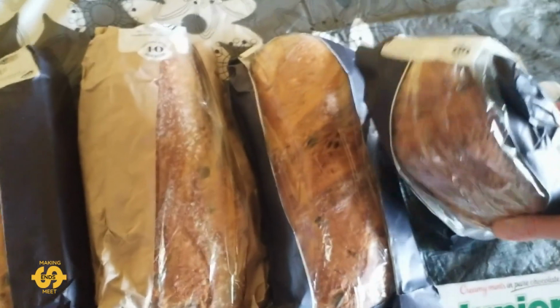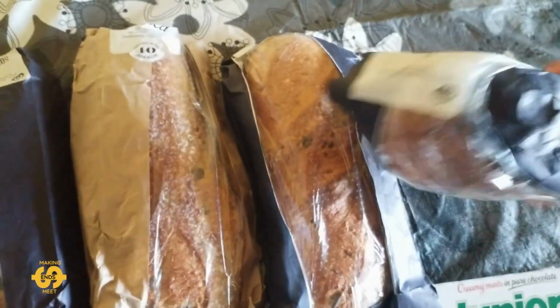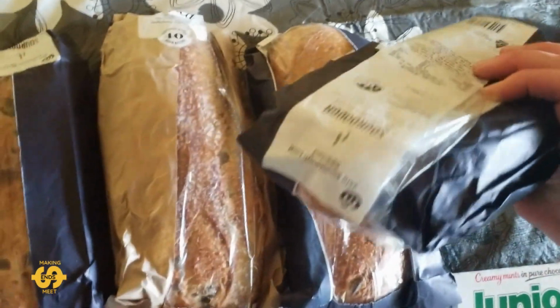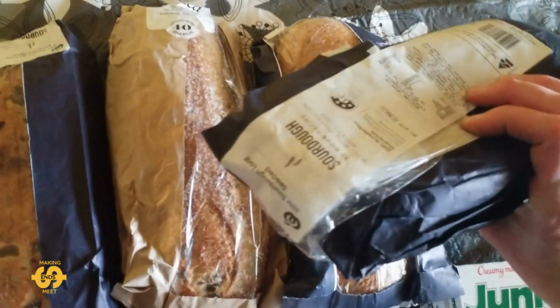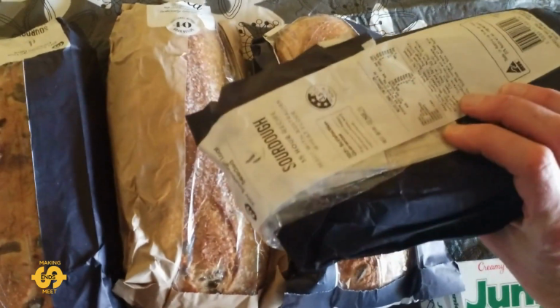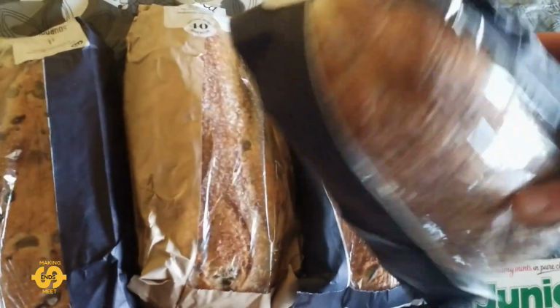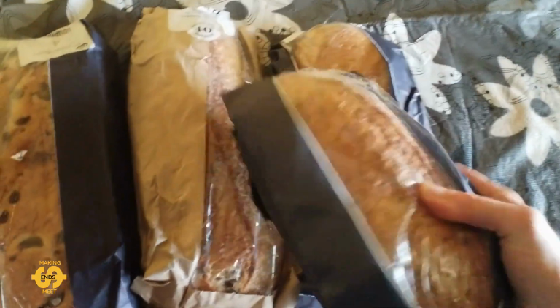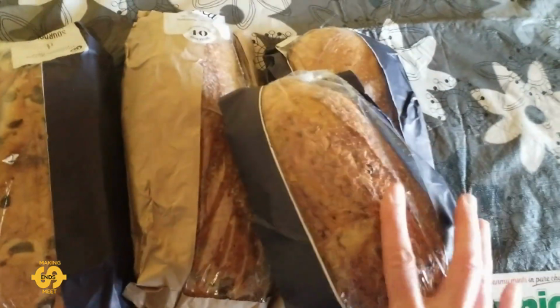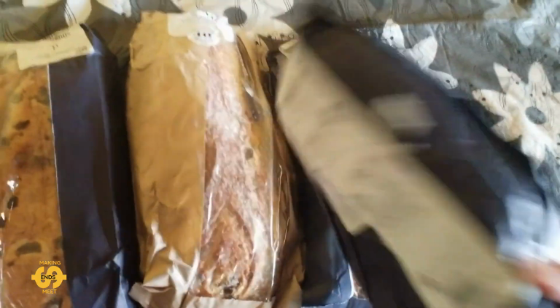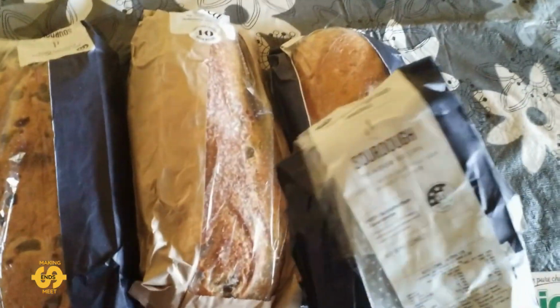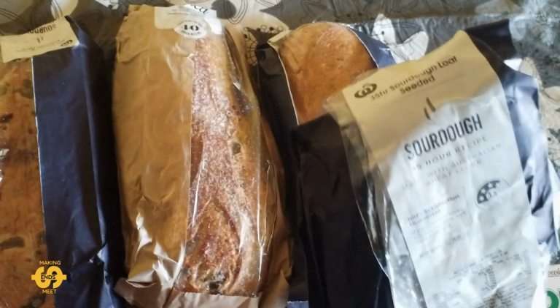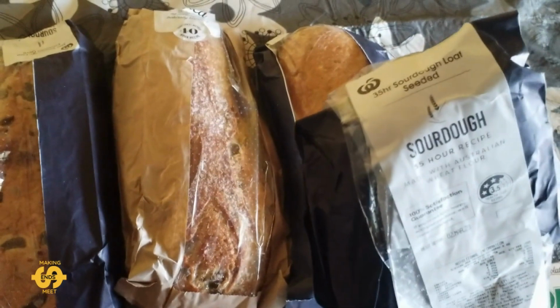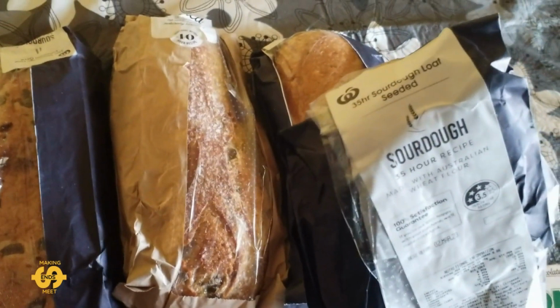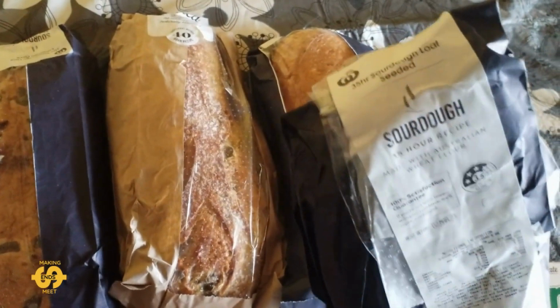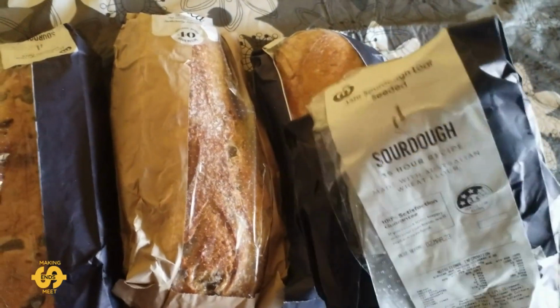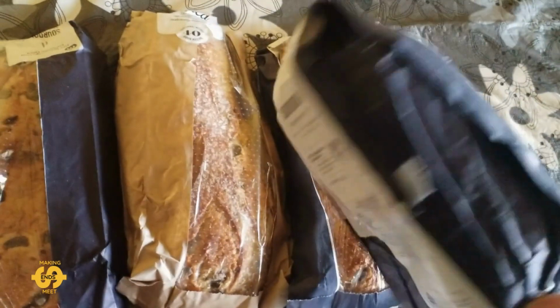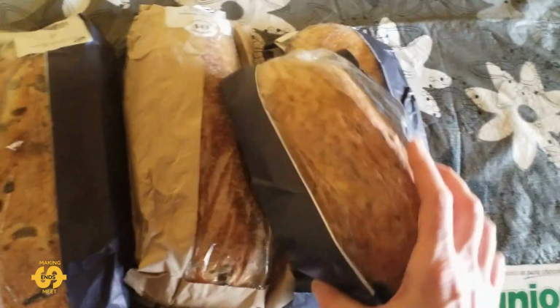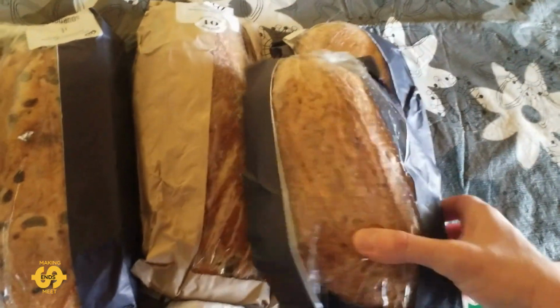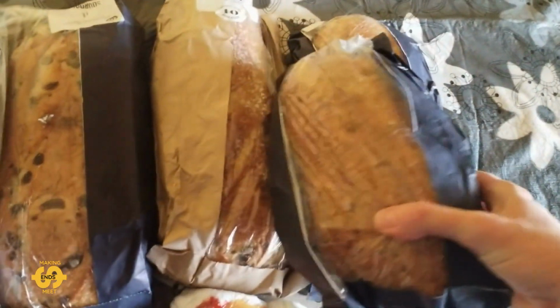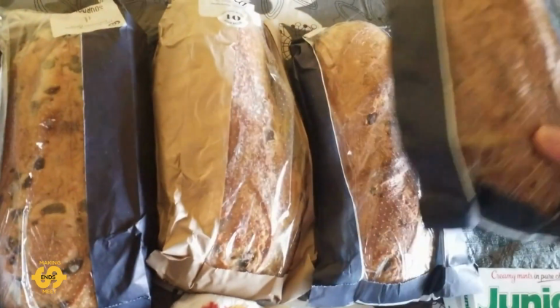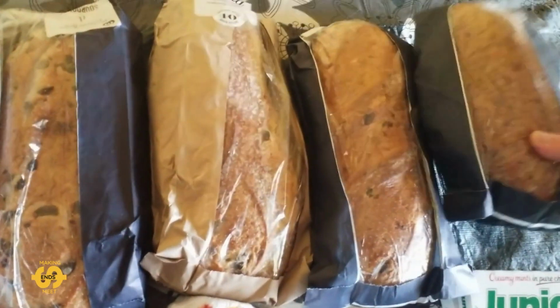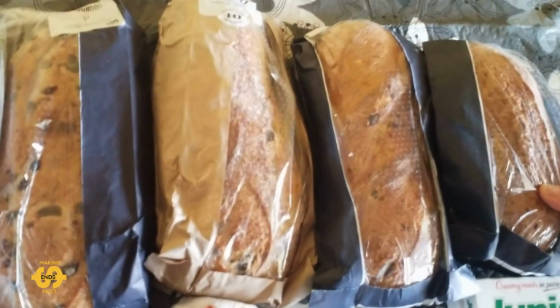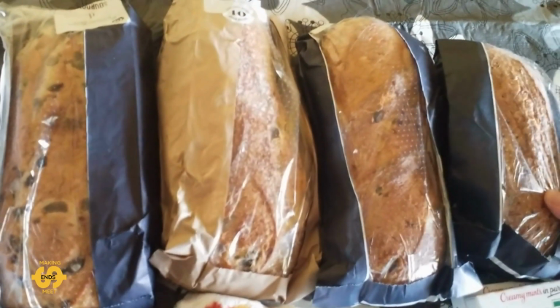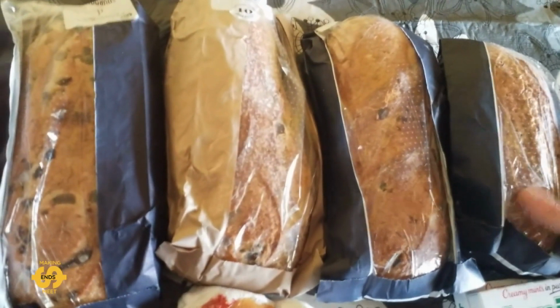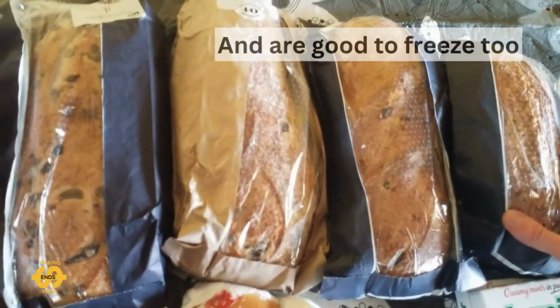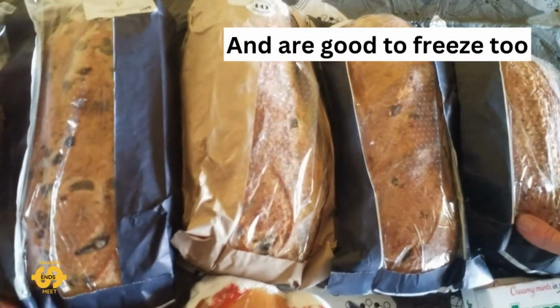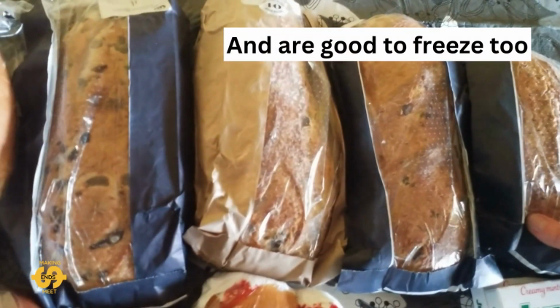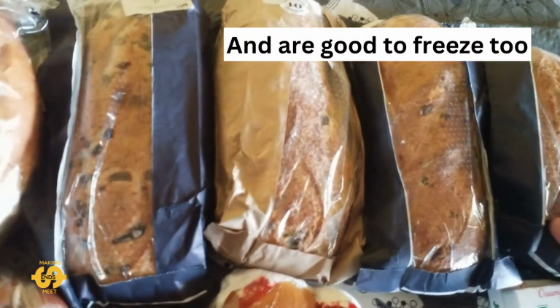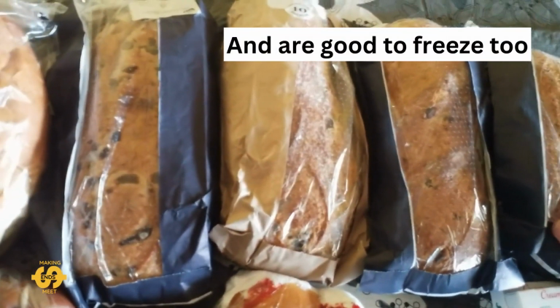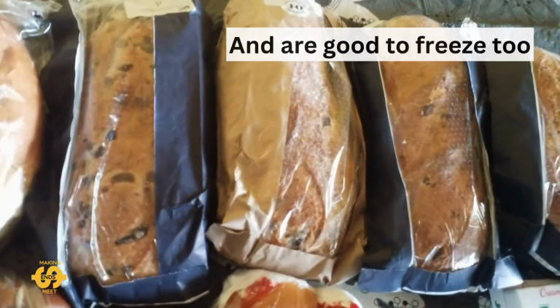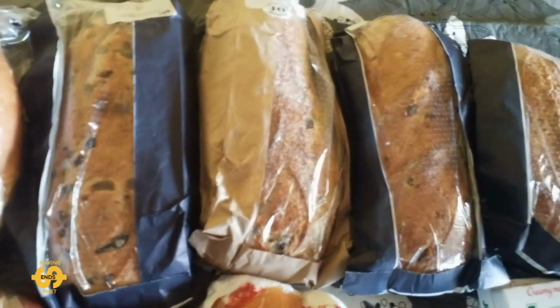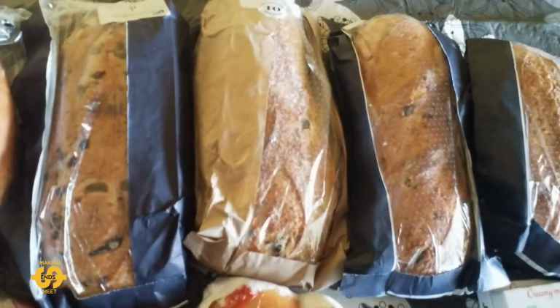I also picked up a seeded sourdough loaf as well. I find the sourdoughs keep pretty well, so that was all the bread.